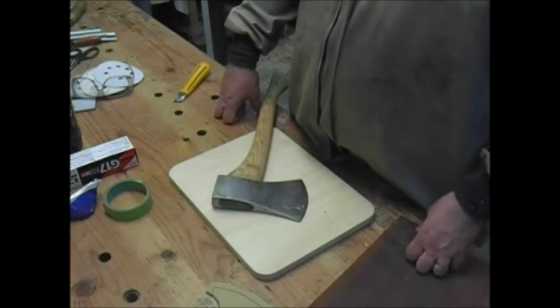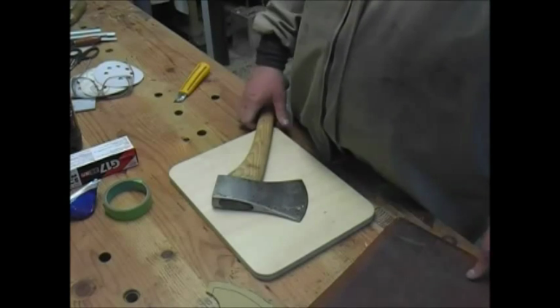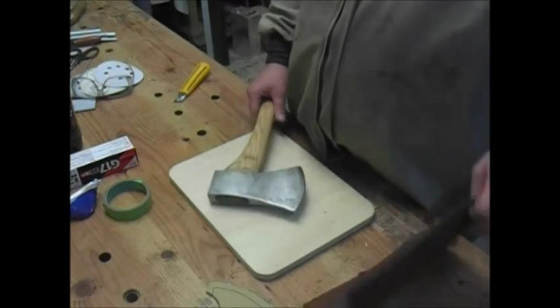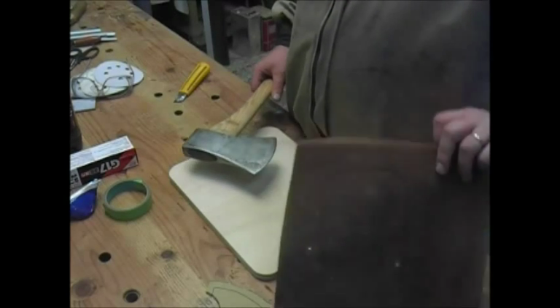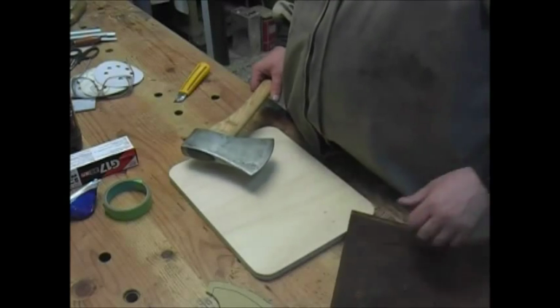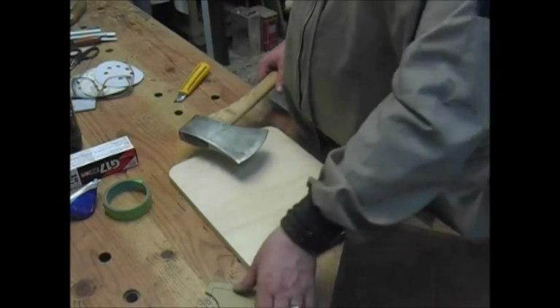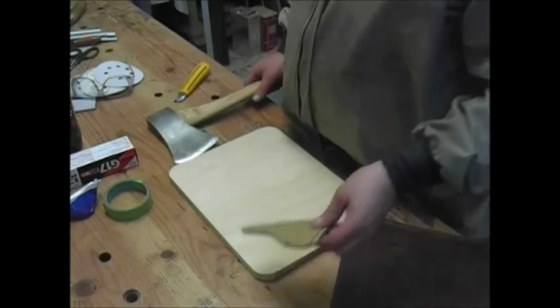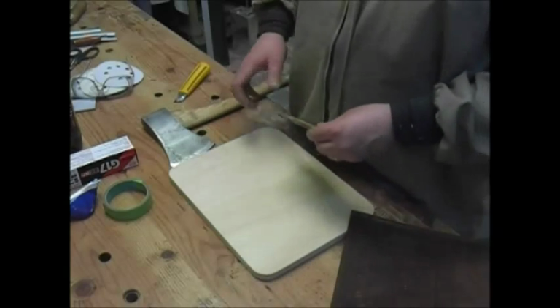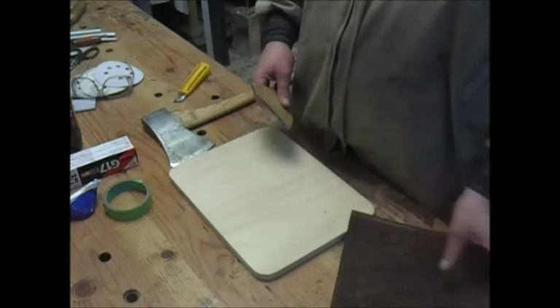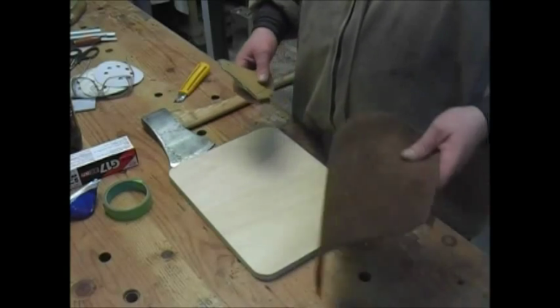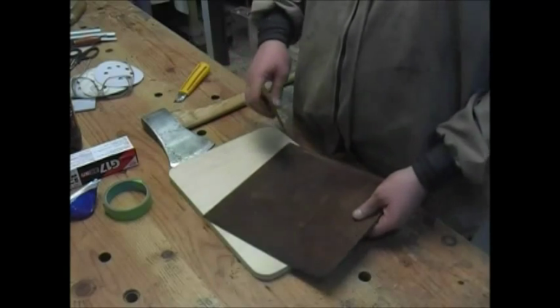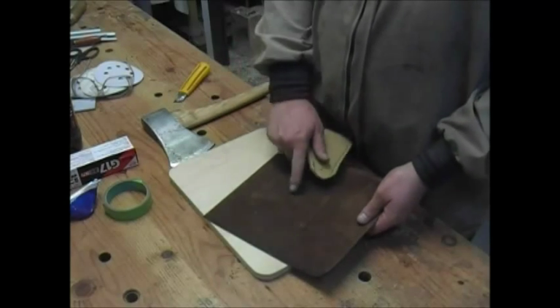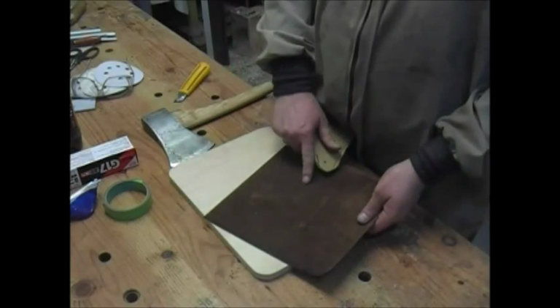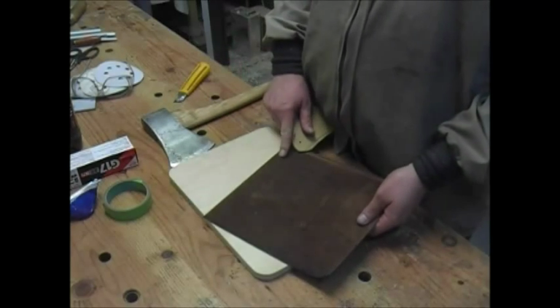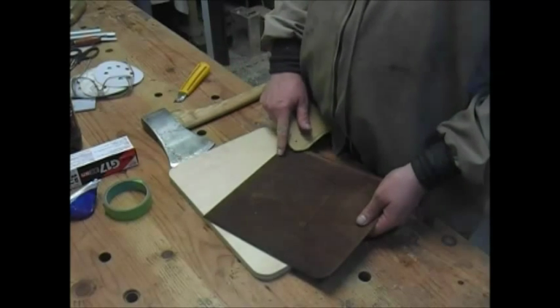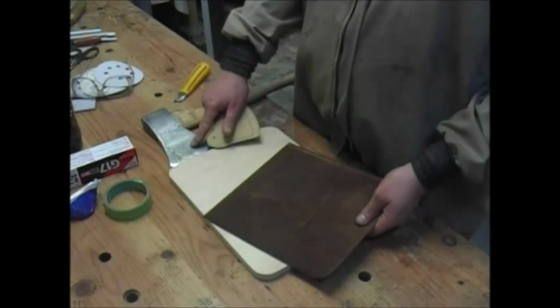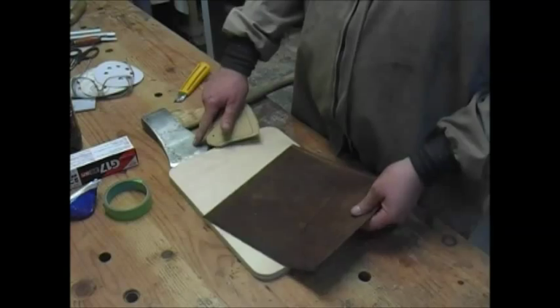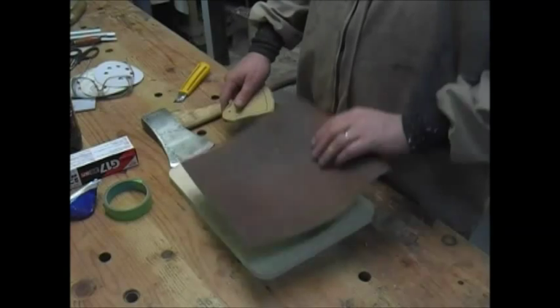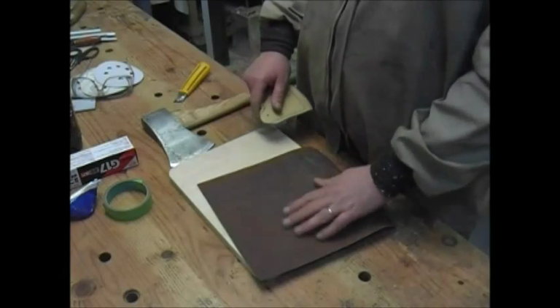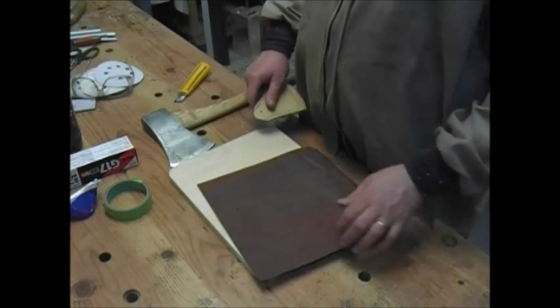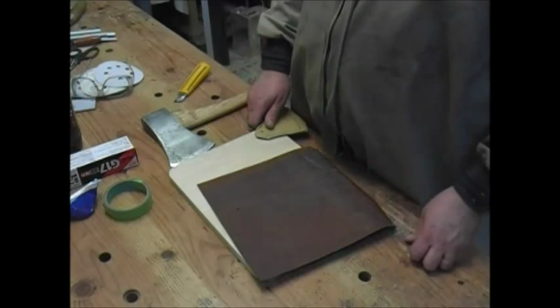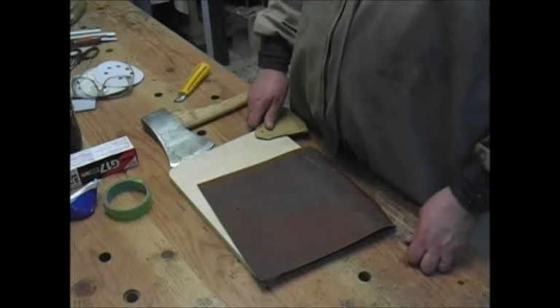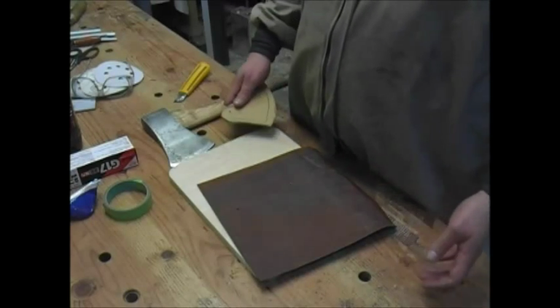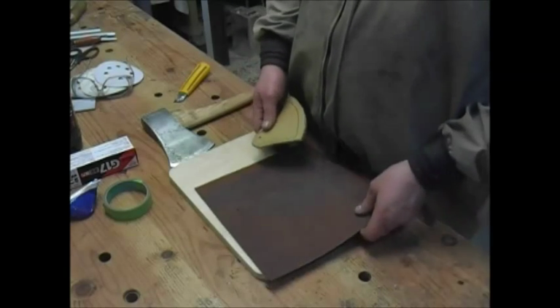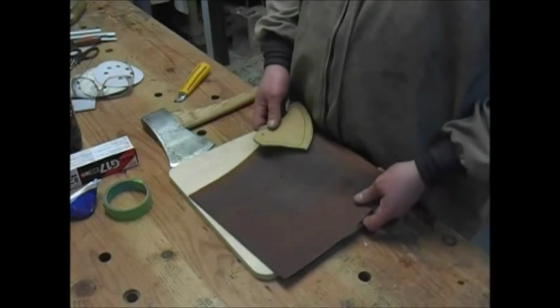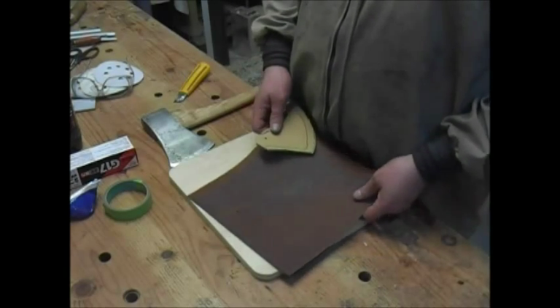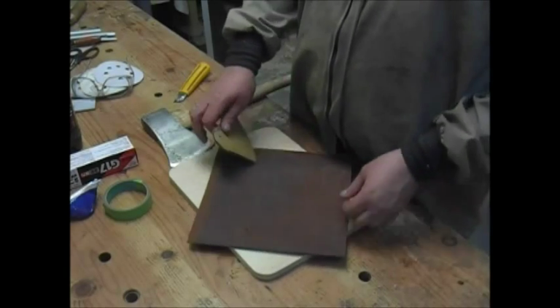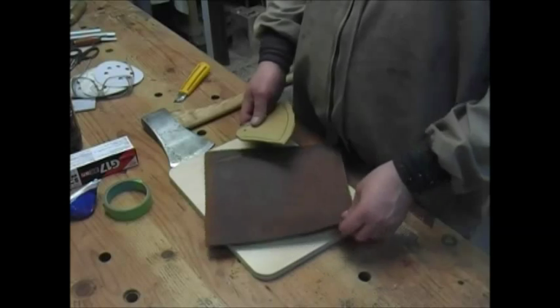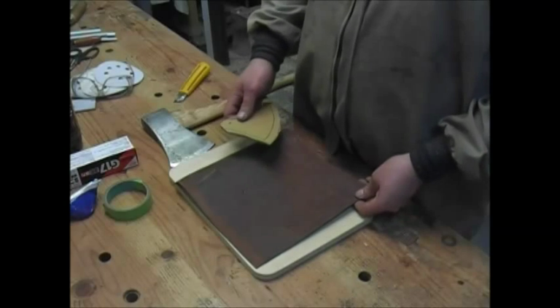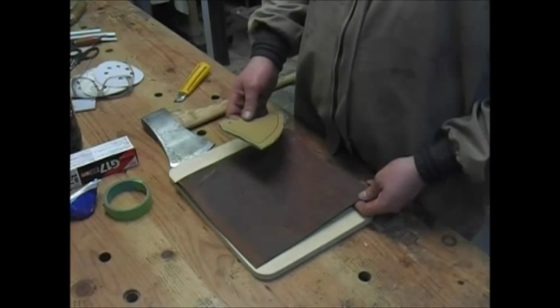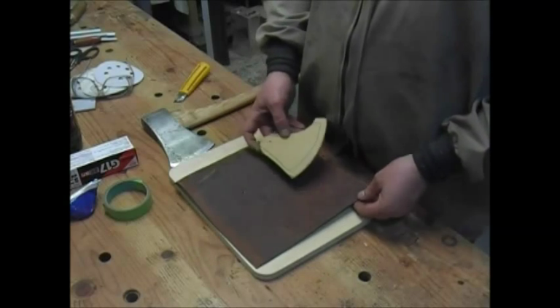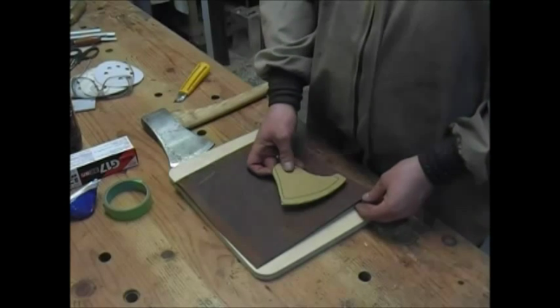First thing I'm going to do is take my little pattern here, and I want to put the split side of the leather on the inside towards the blade, and the smooth side on the outside. That seems to be the way they're mostly done whenever I see them, so I figure that's what I'll do.